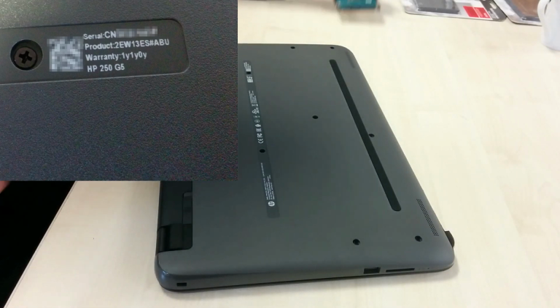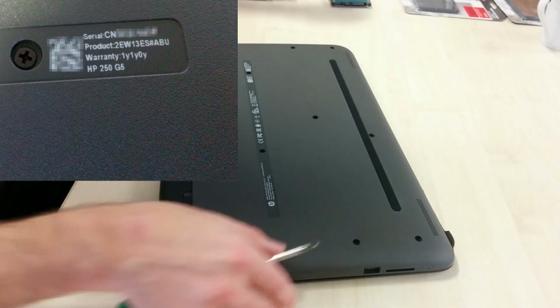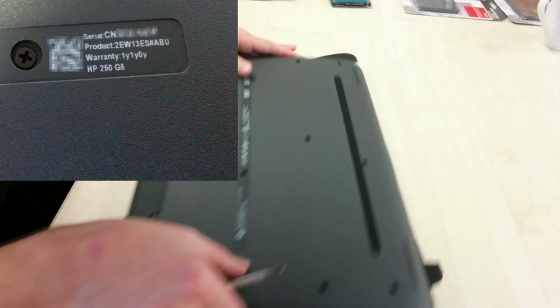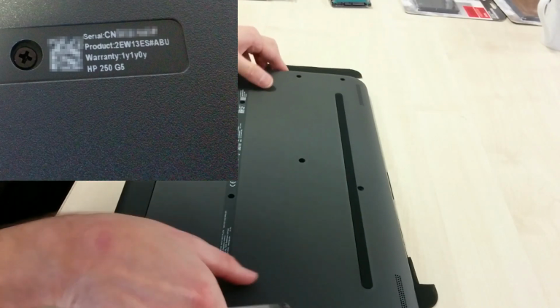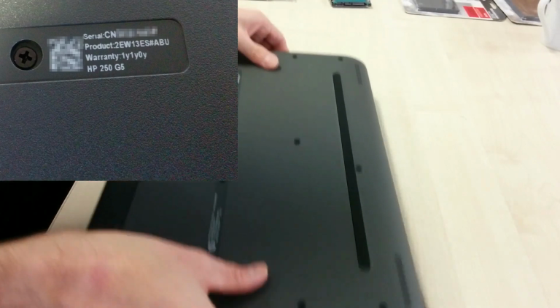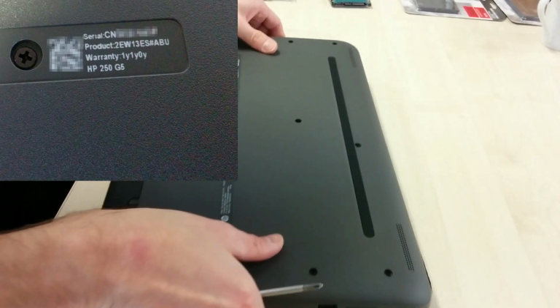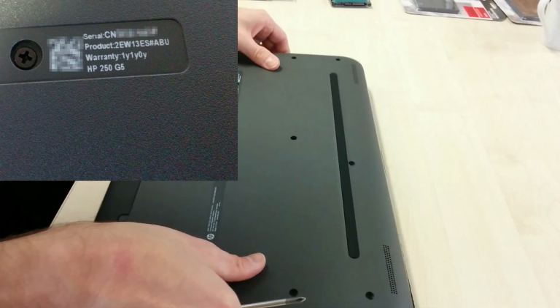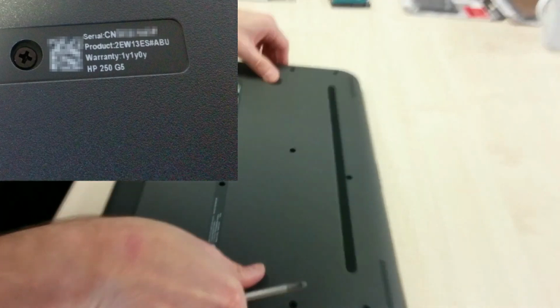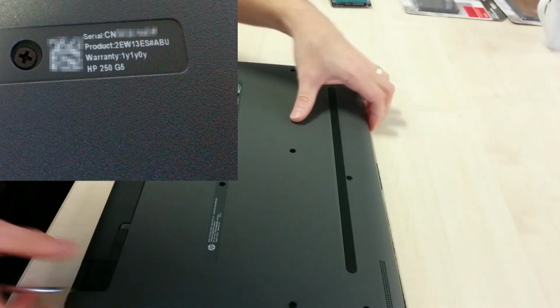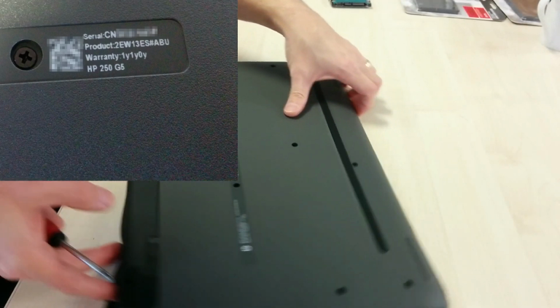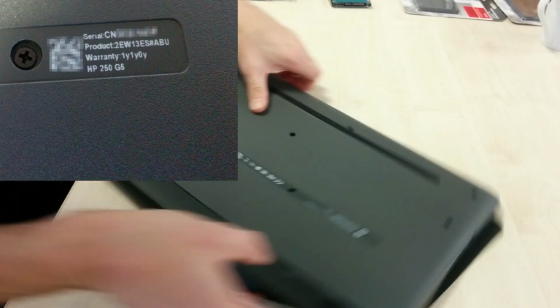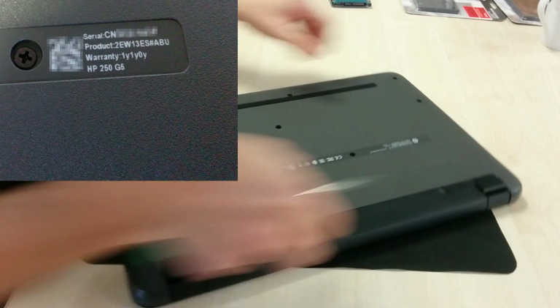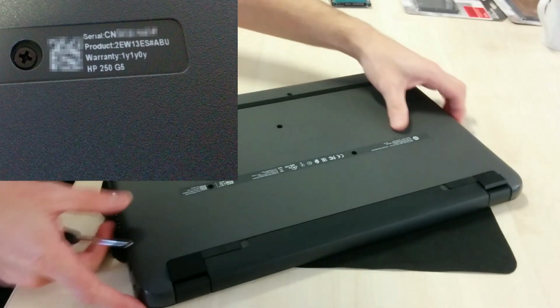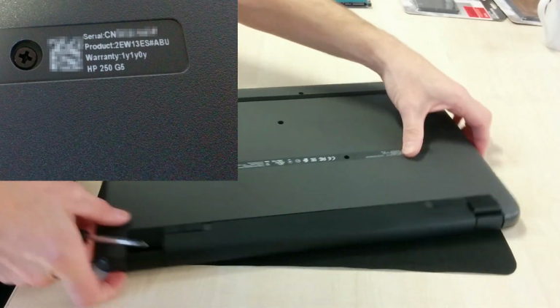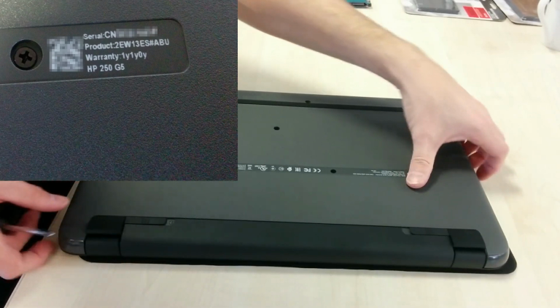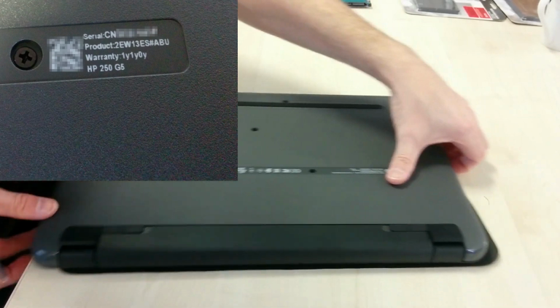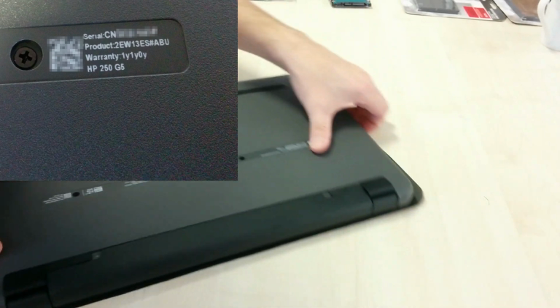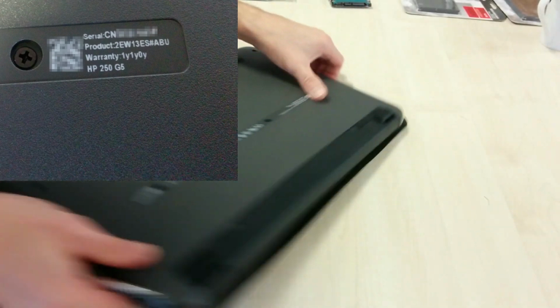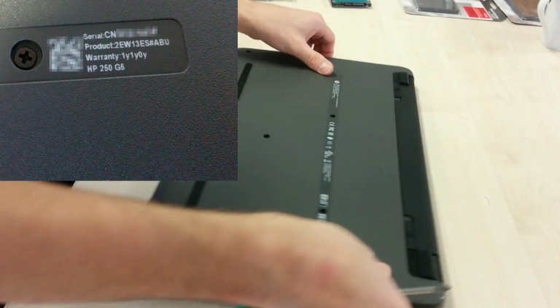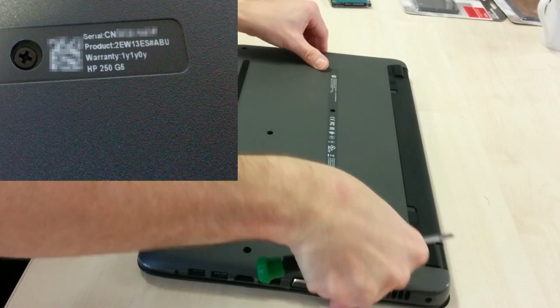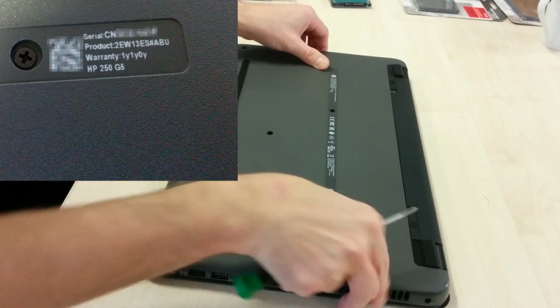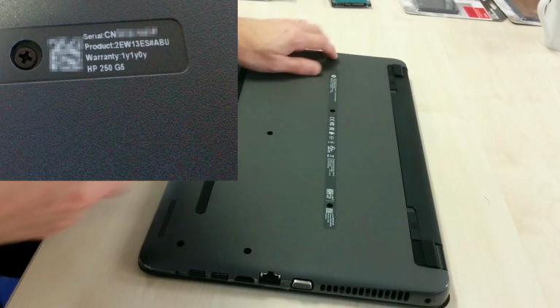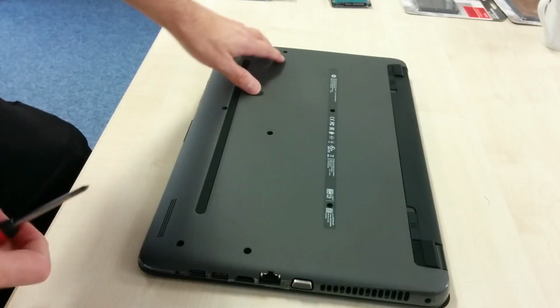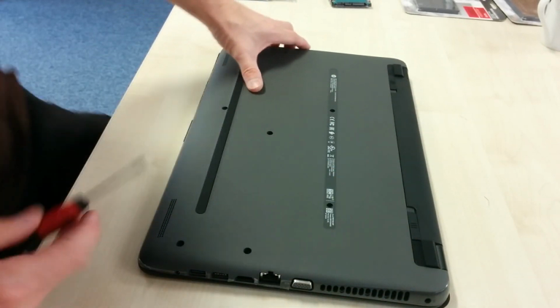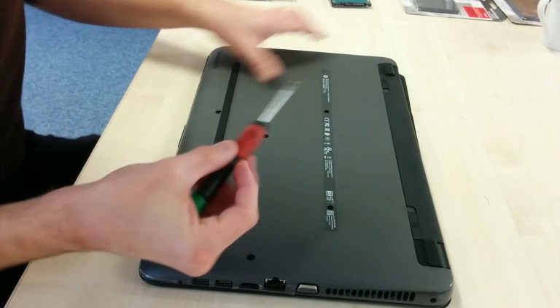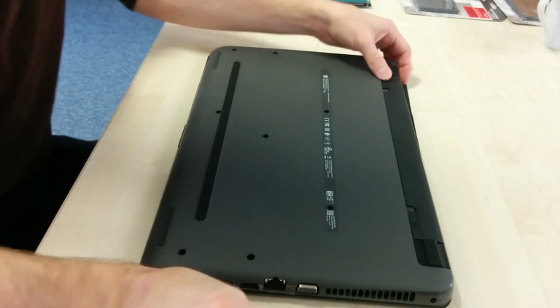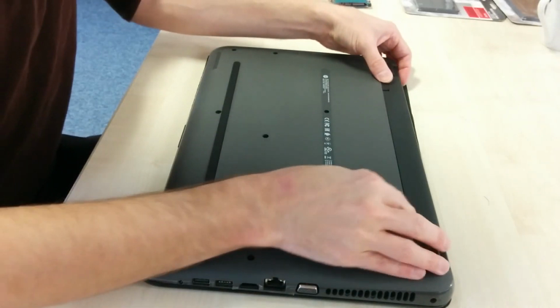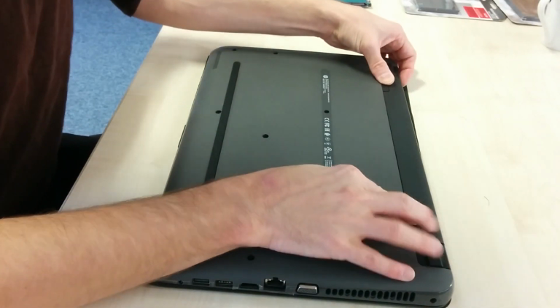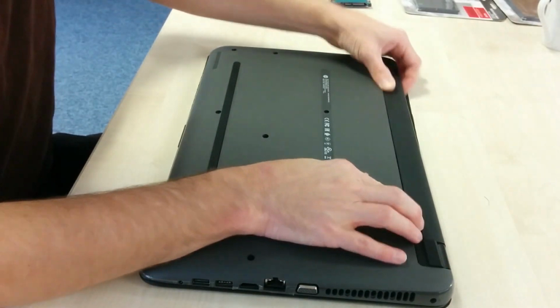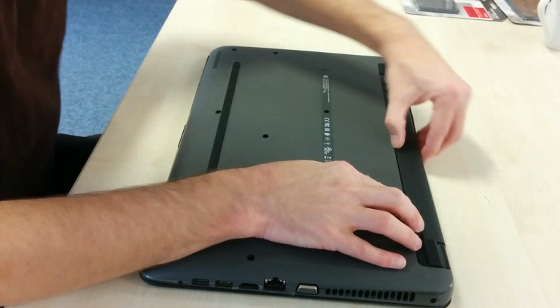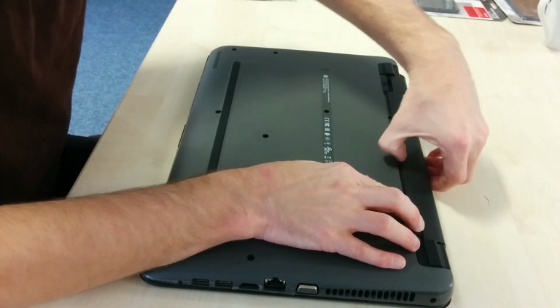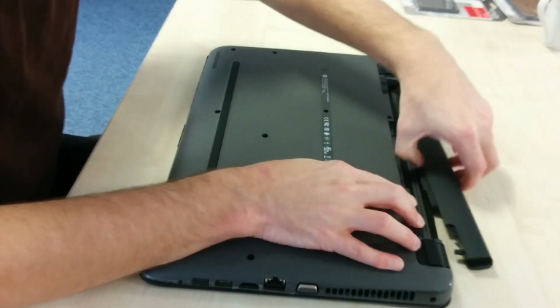Hello everyone. Hopefully in this video I'm going to show you how to take your HP250G5 to bits and to get to the hard disk and the motherboard and replace parts or do whatever you need to do.